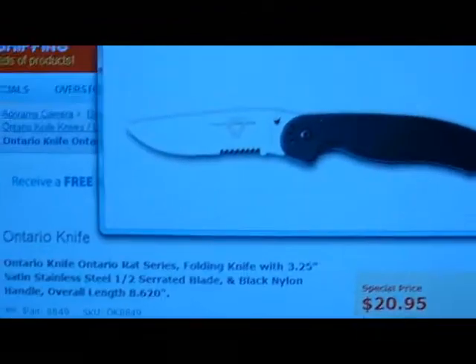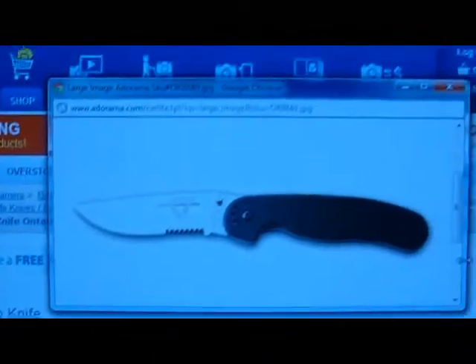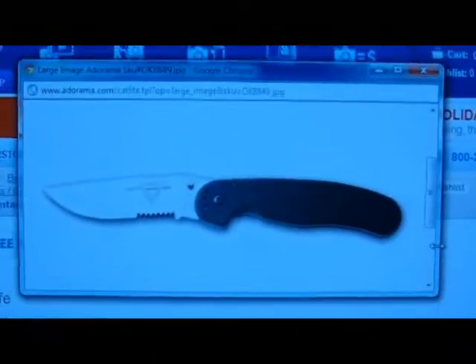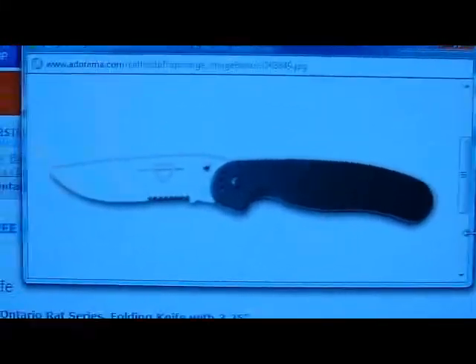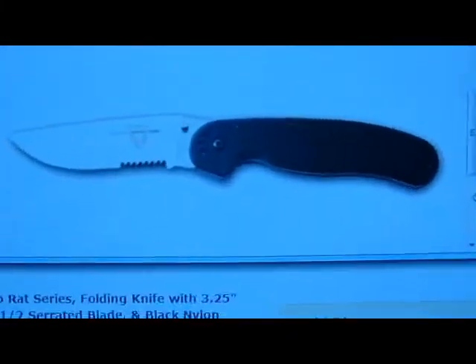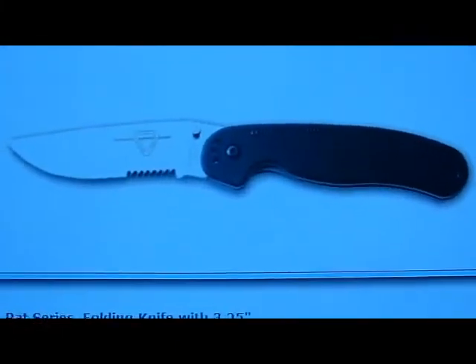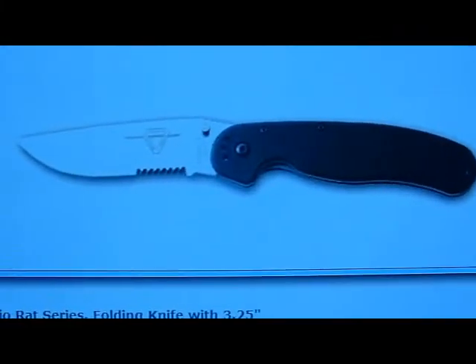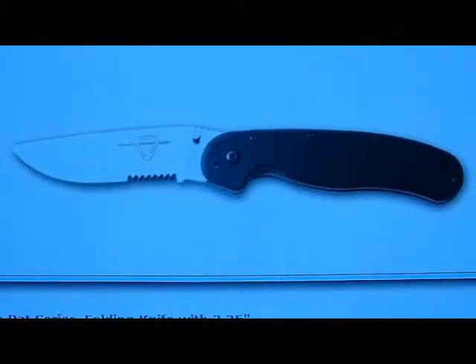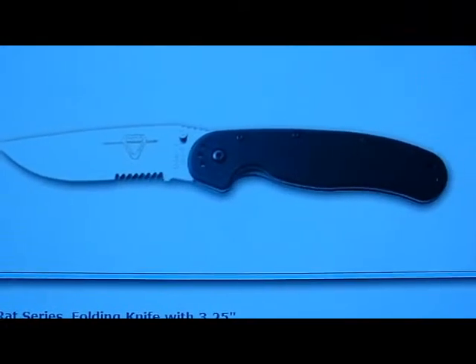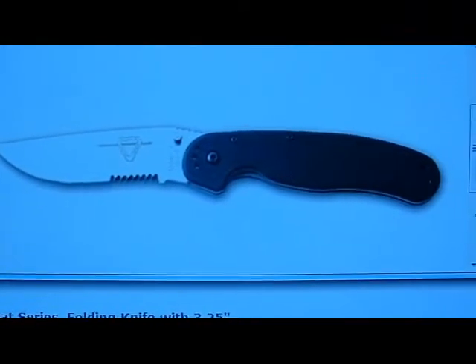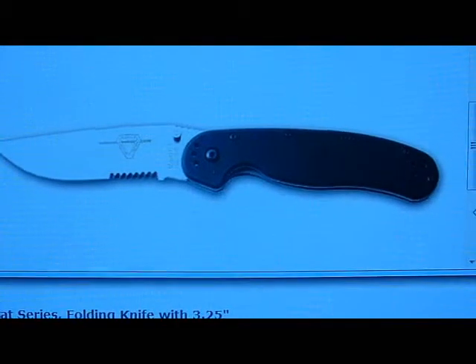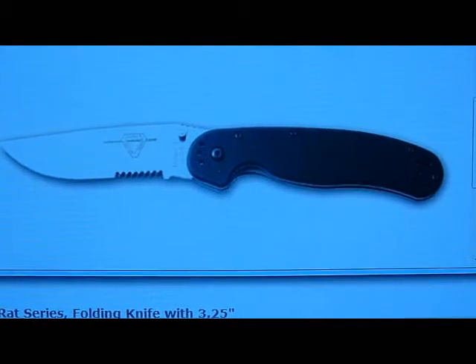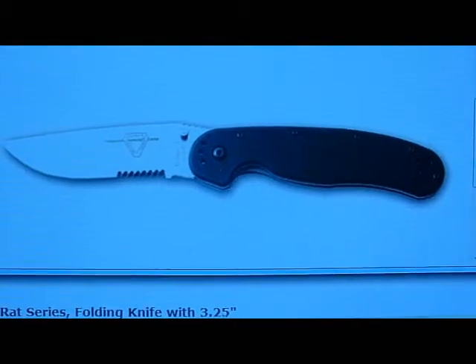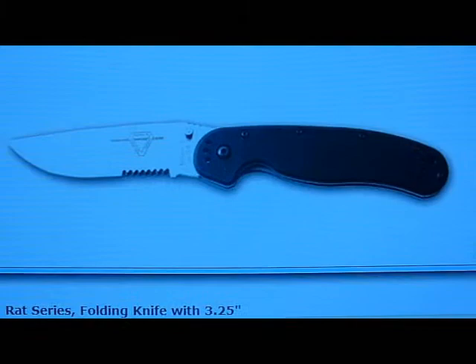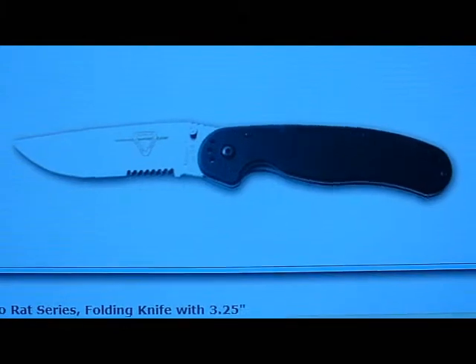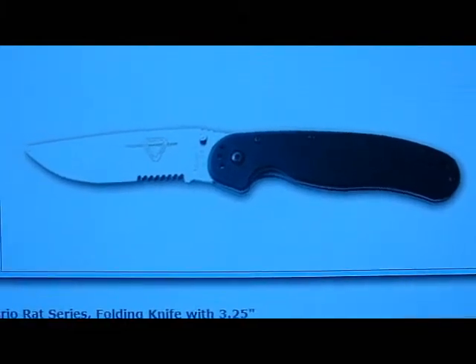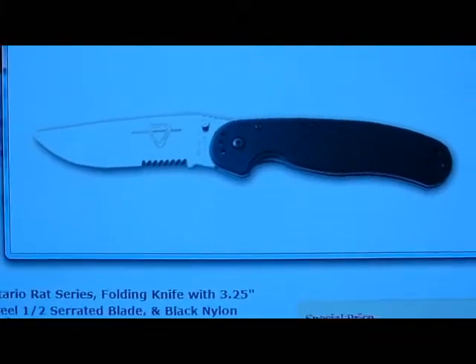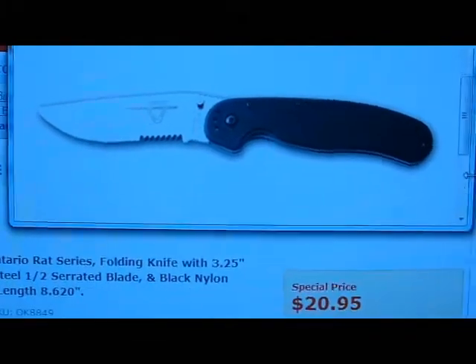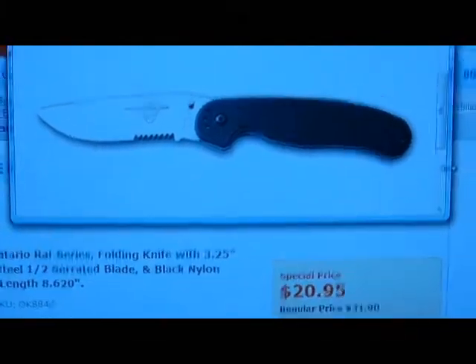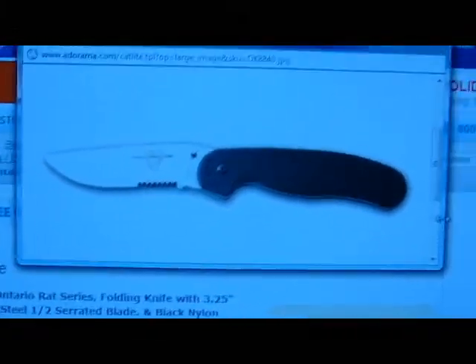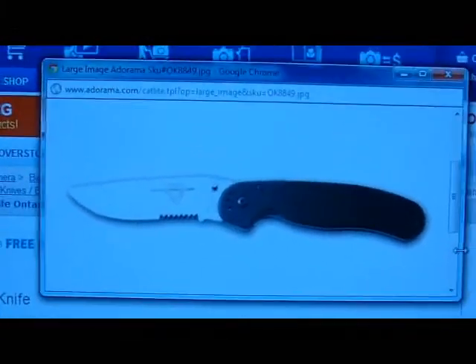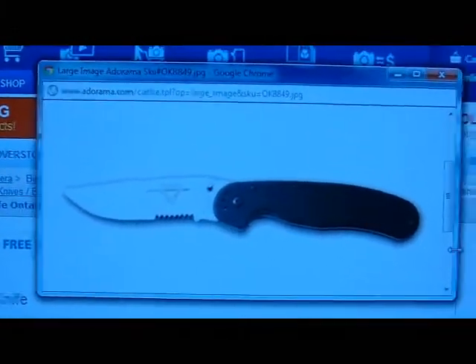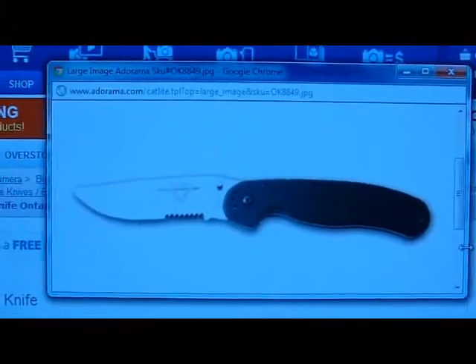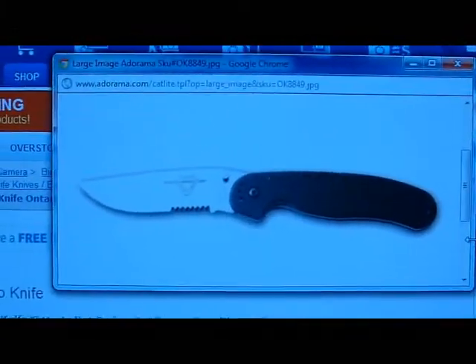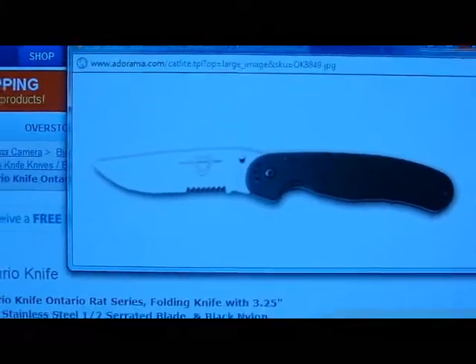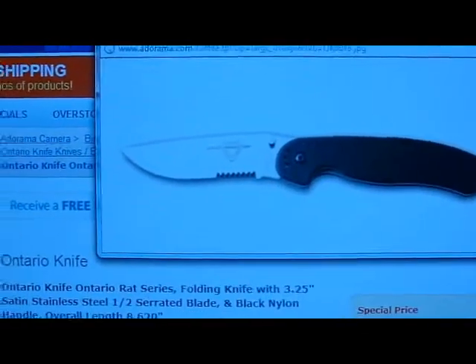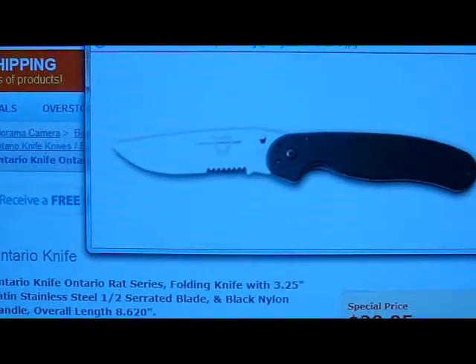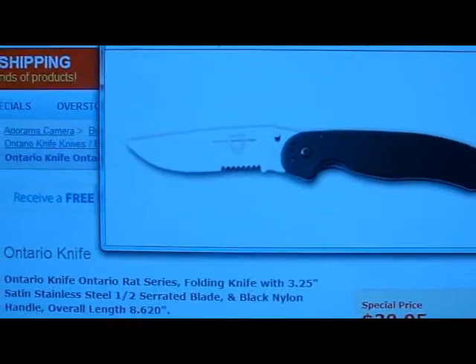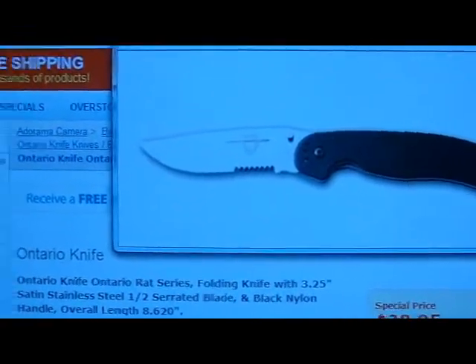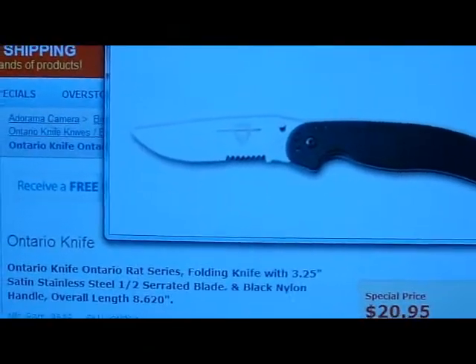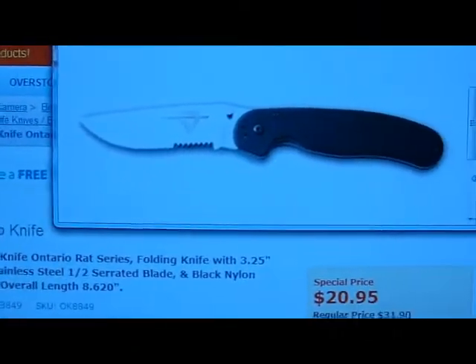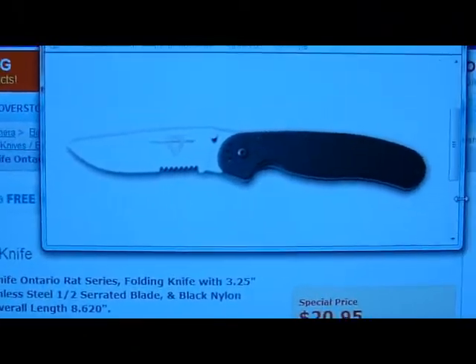It is a nice knife — it's a folder, AUS-8 steel, 3.25 inch blade. You could check the YouTube reviews on this knife. Nutnfancy did a review on it and loved it. It's a great knife.